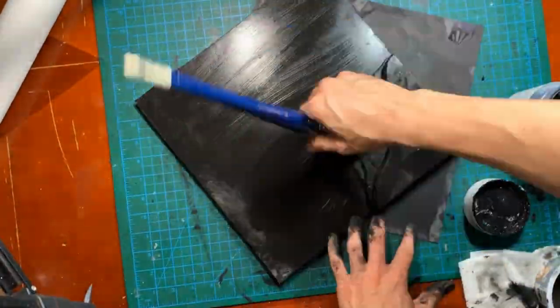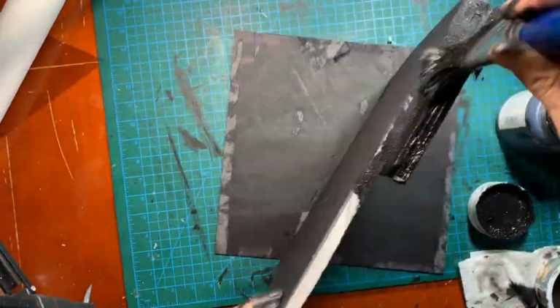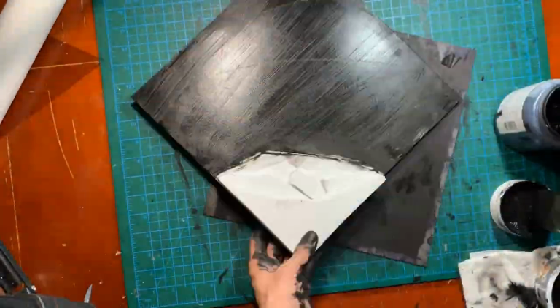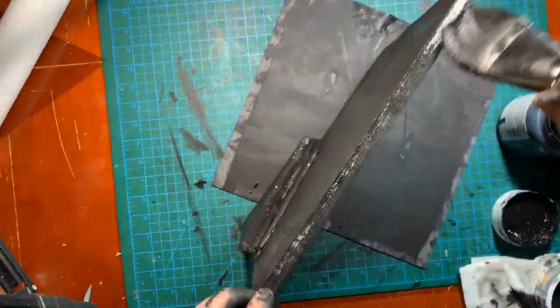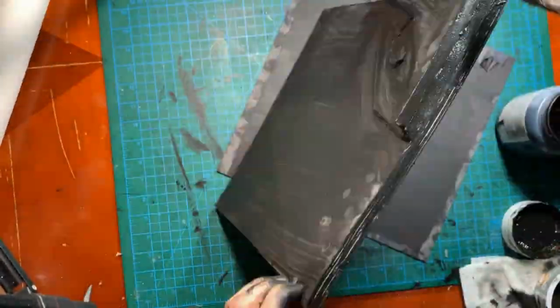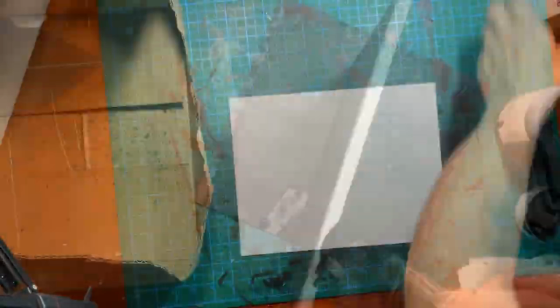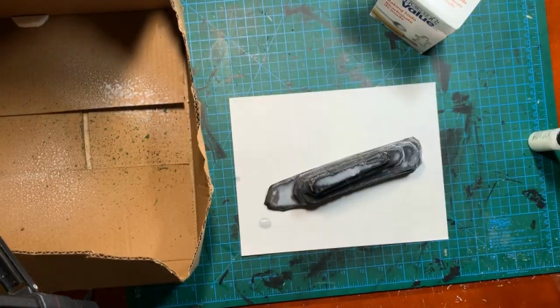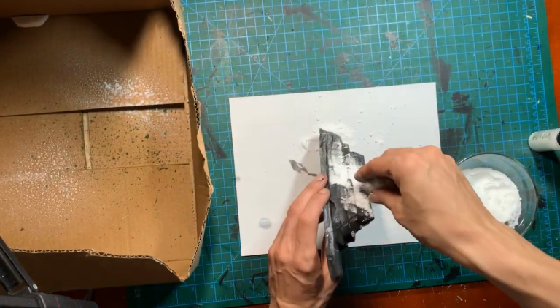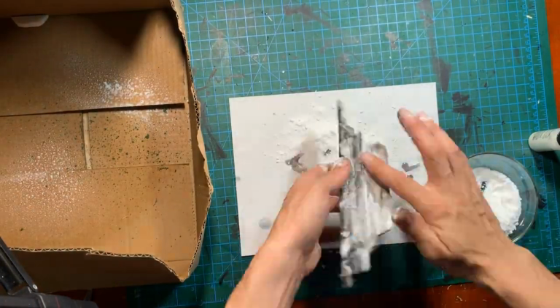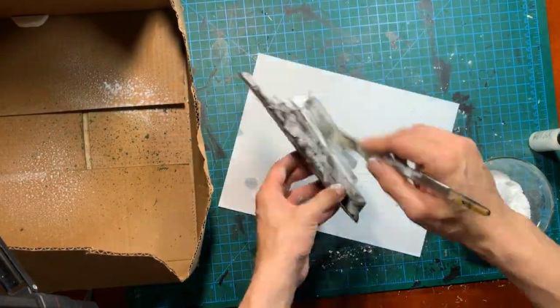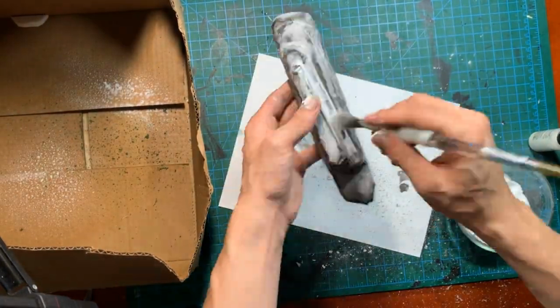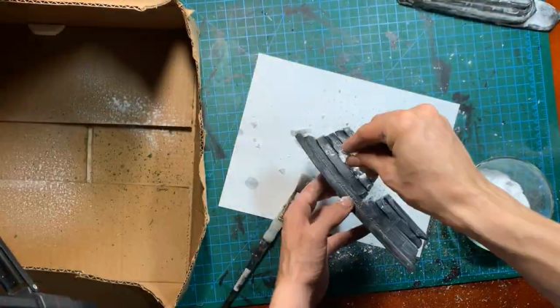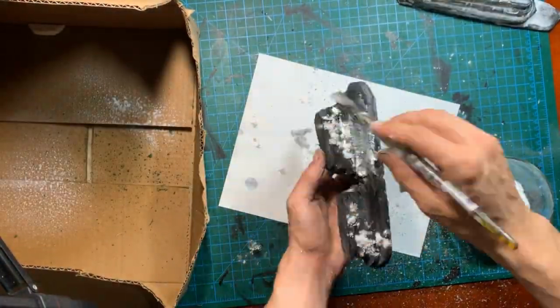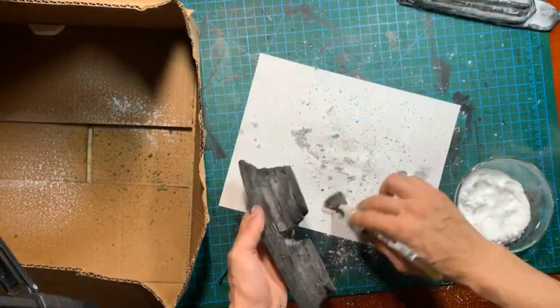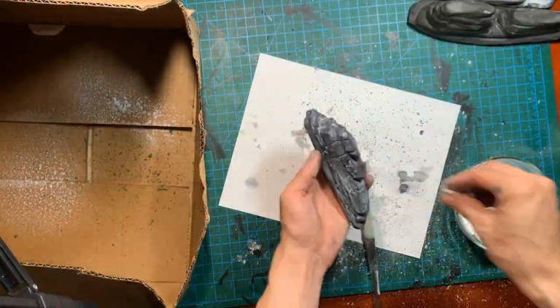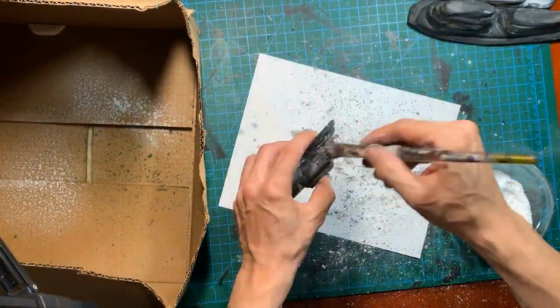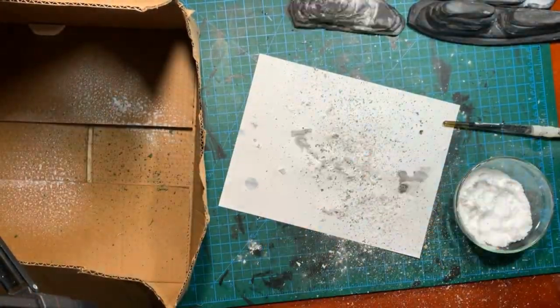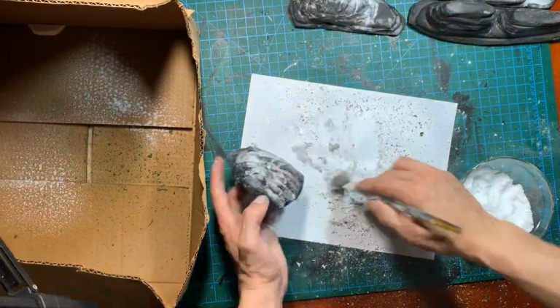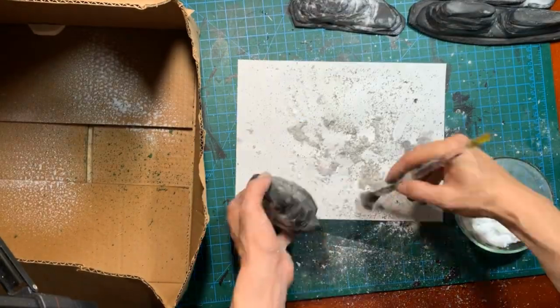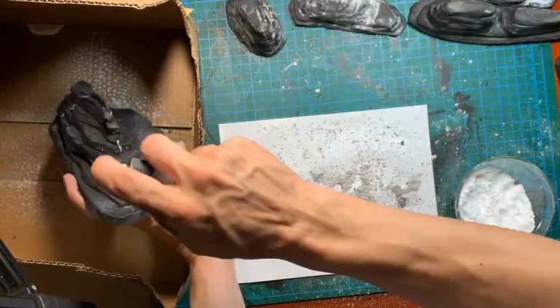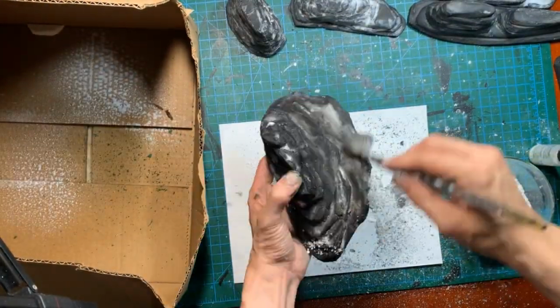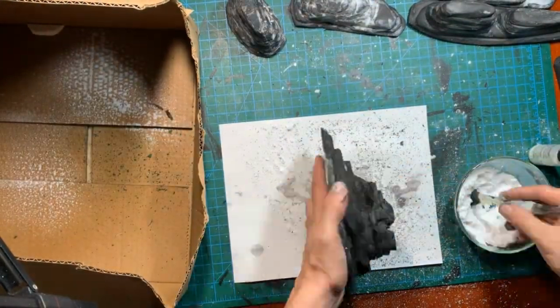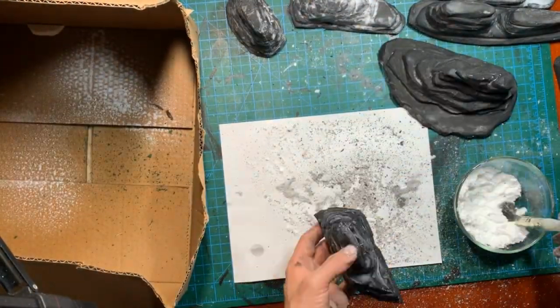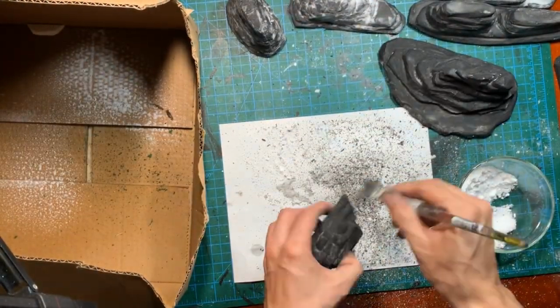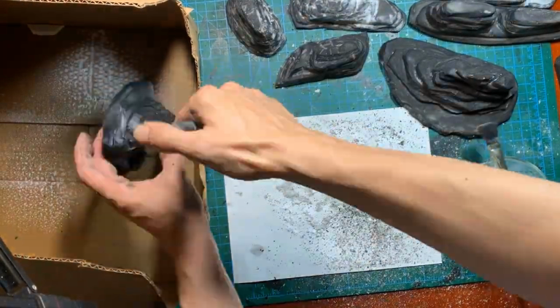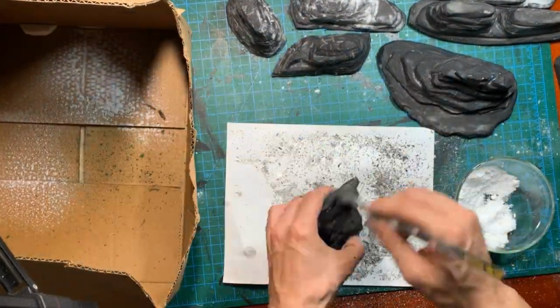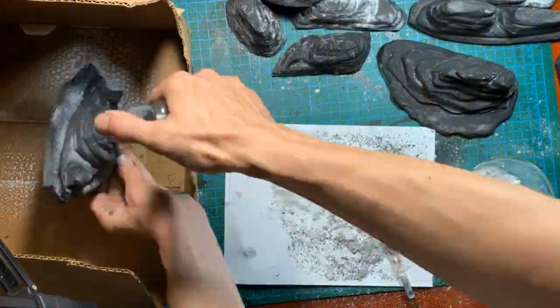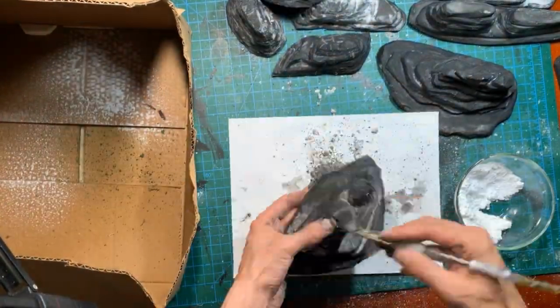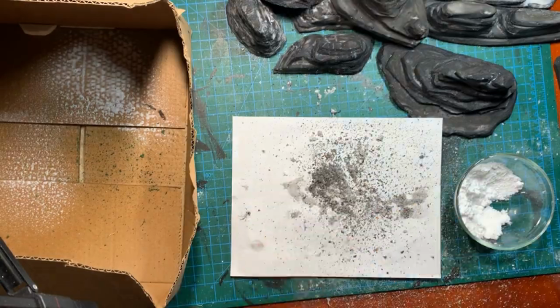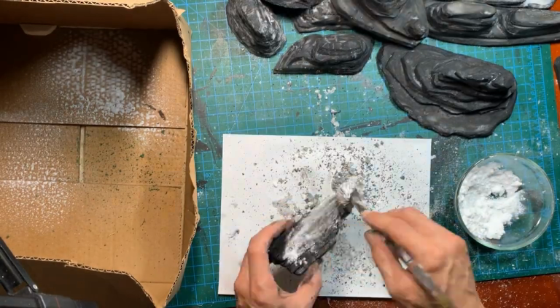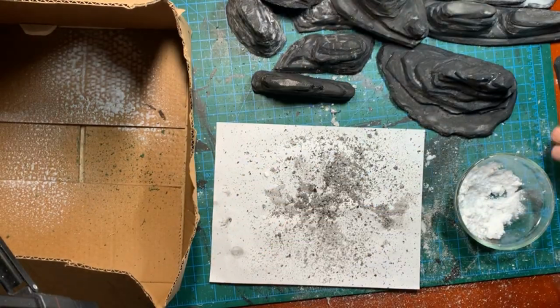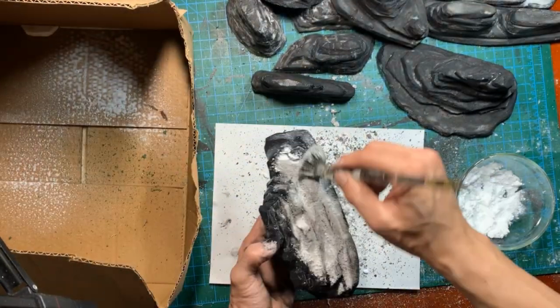I wanted the rocky outcroppings to have a texture on them, so what I'm doing here is spraying them with watered-down PVA glue, then using a brush to spread baking soda all over it, which makes a decent rock texture I find. After the rocks, we get into the dirty parts.